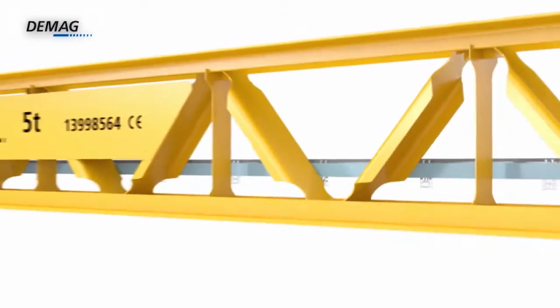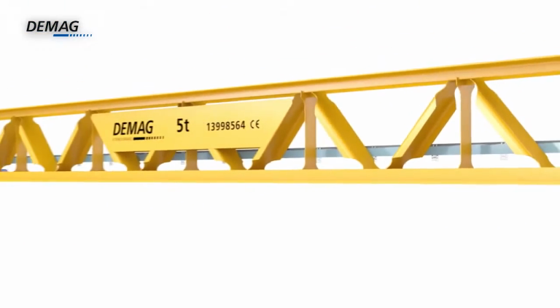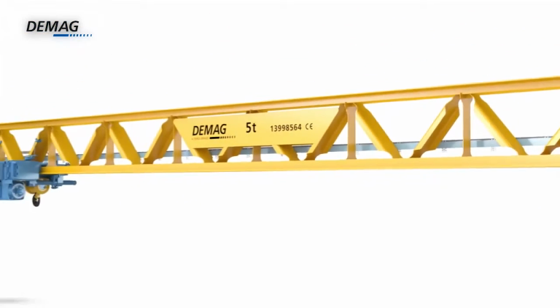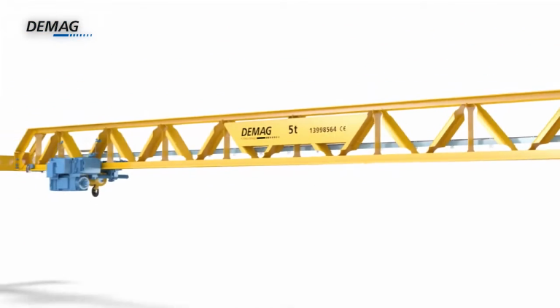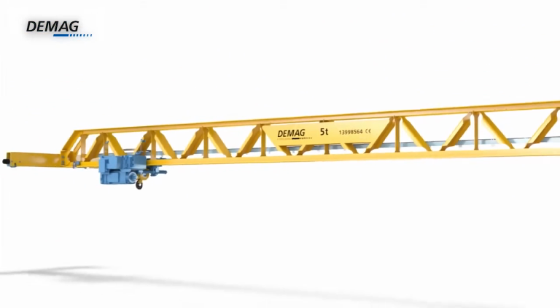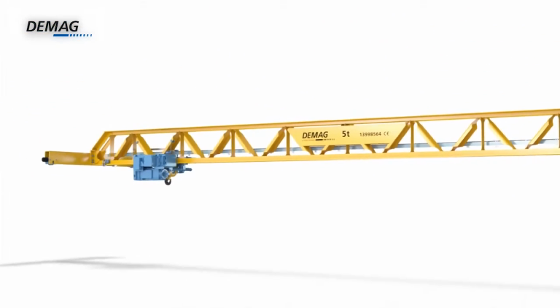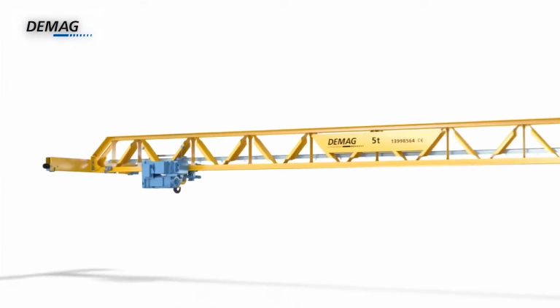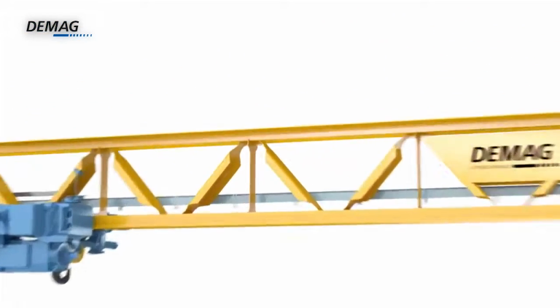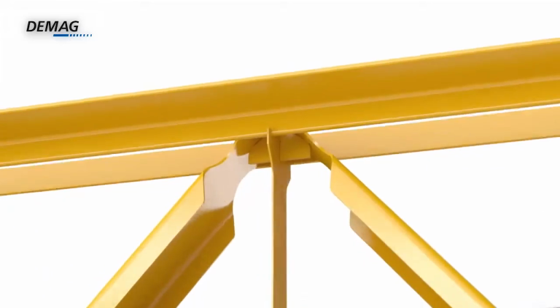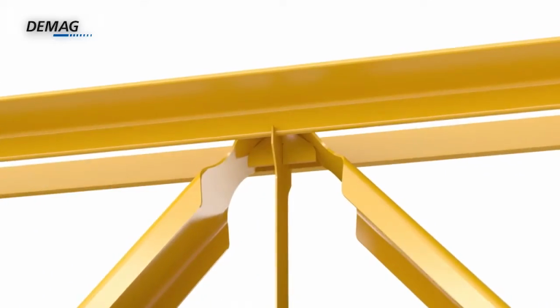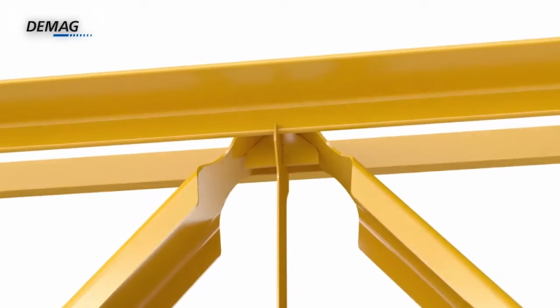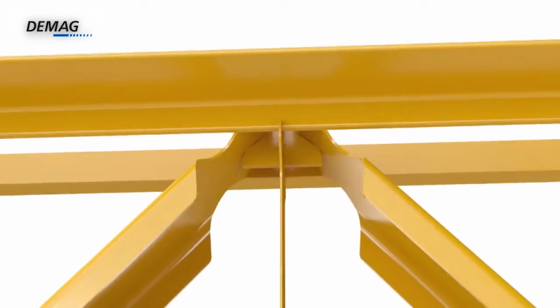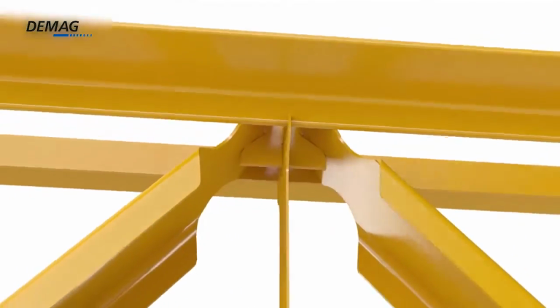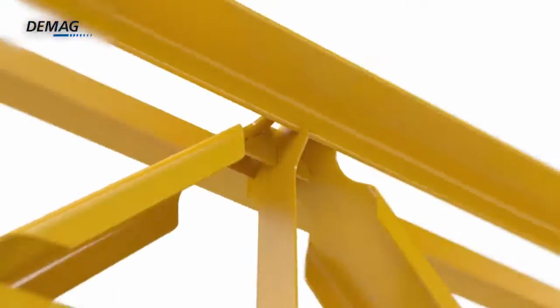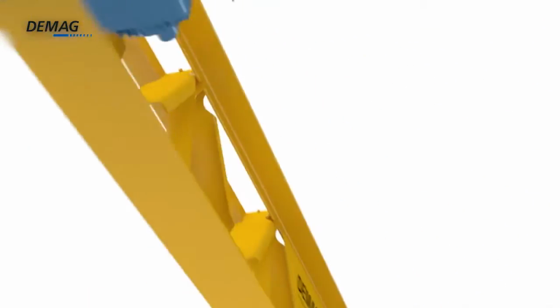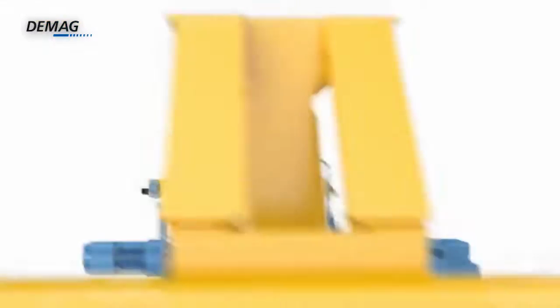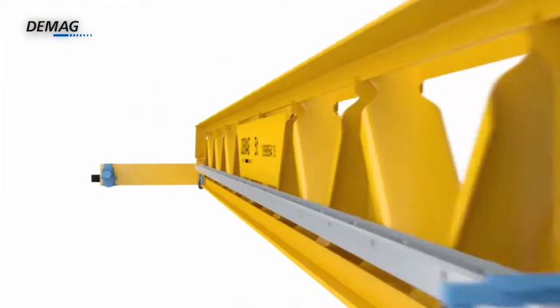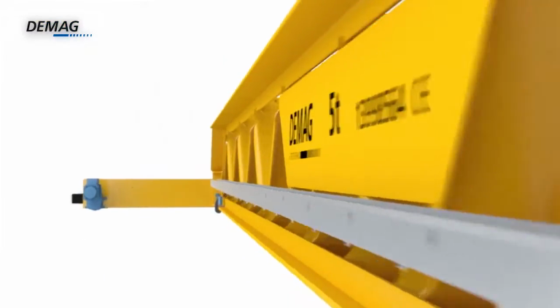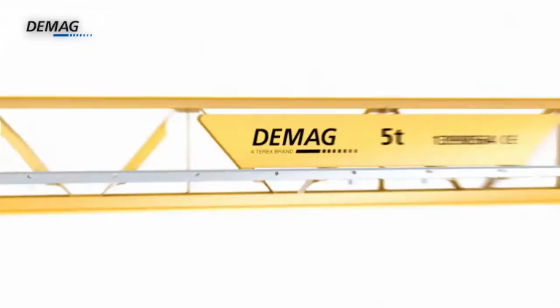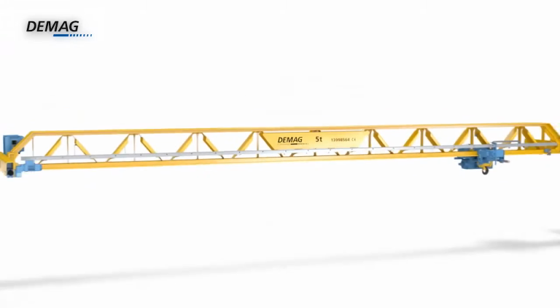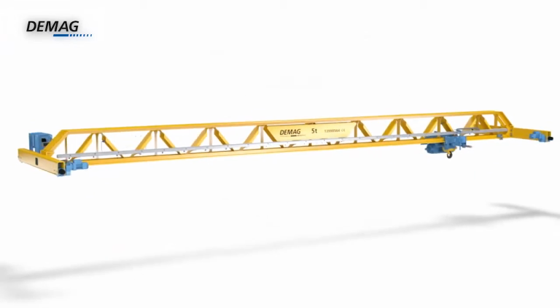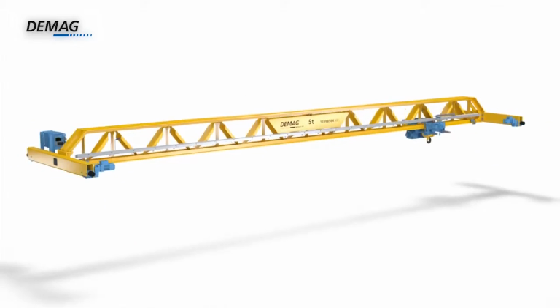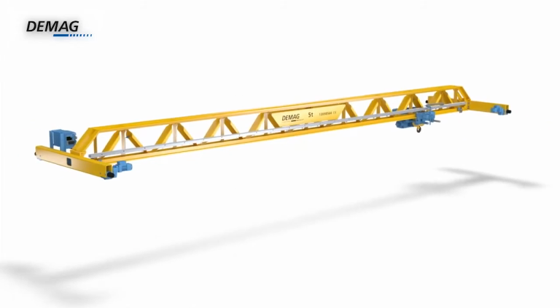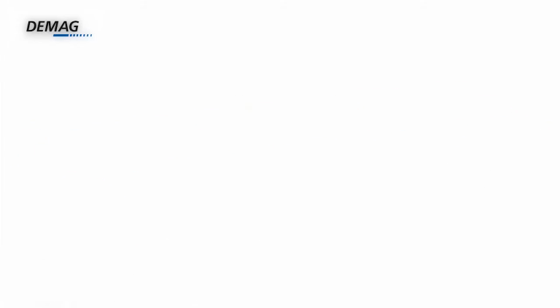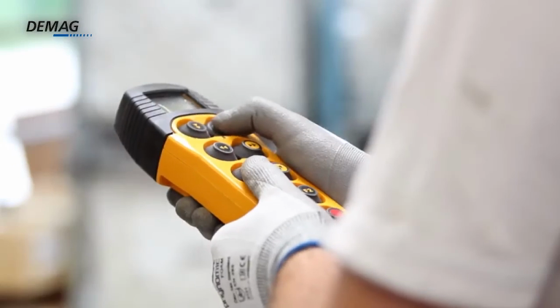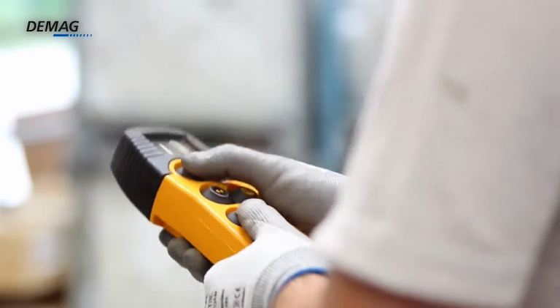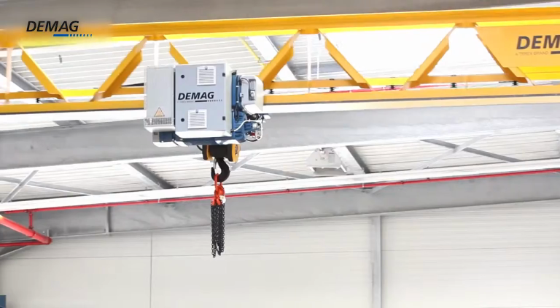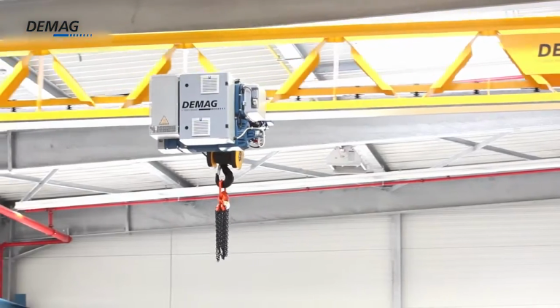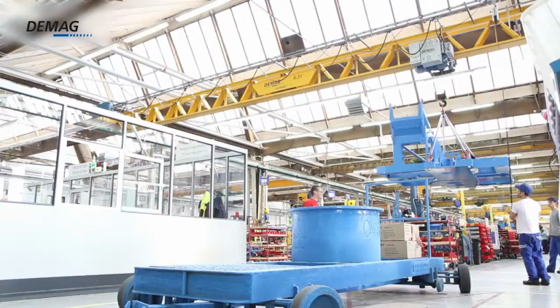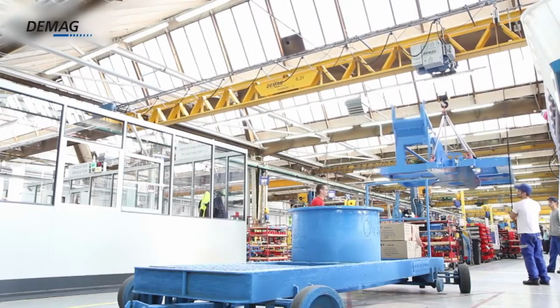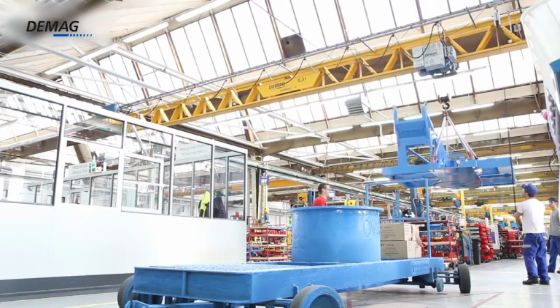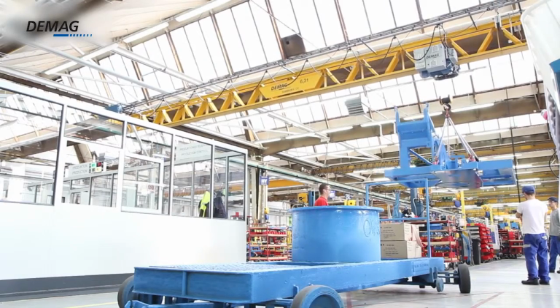Improved precision, greater flexibility, better quality. The new DMAG V-Type crane meets these demands with ease. It lays the foundation for a completely new generation of crane girders.